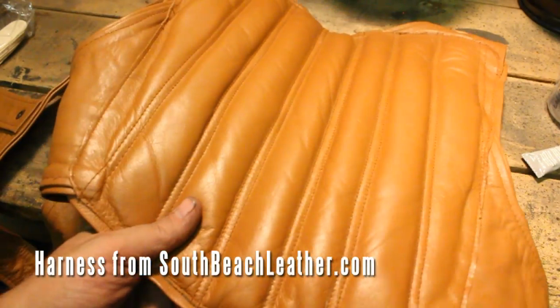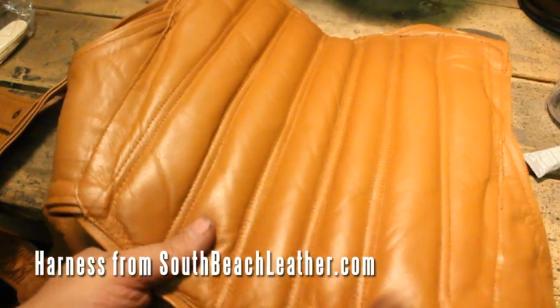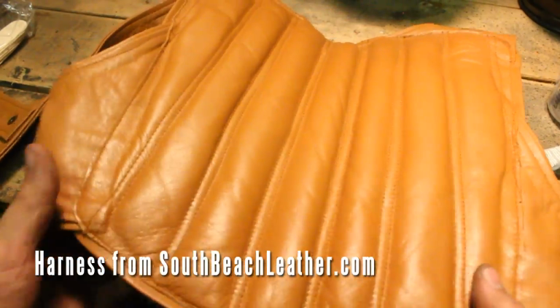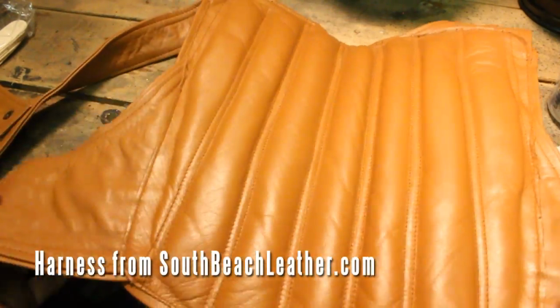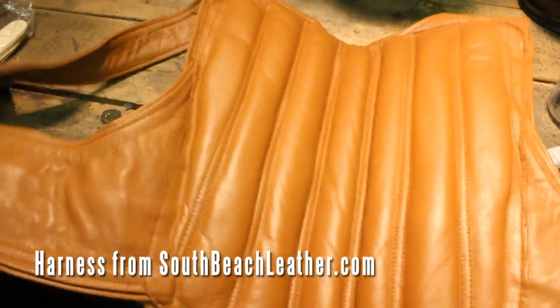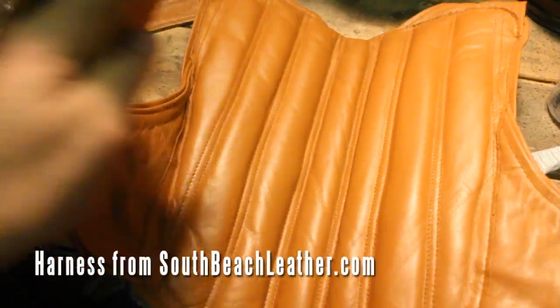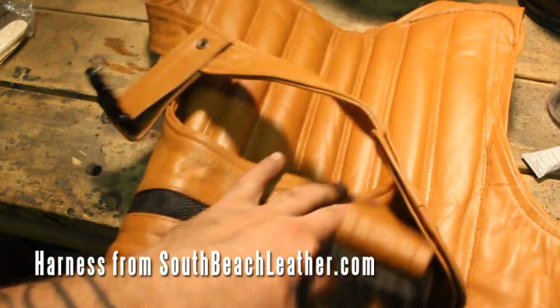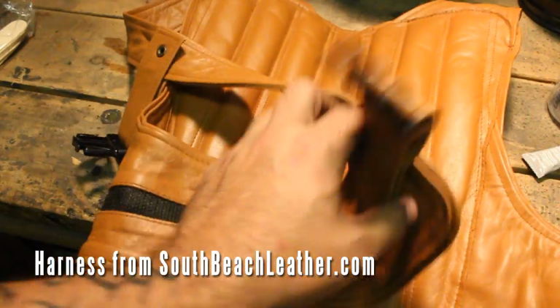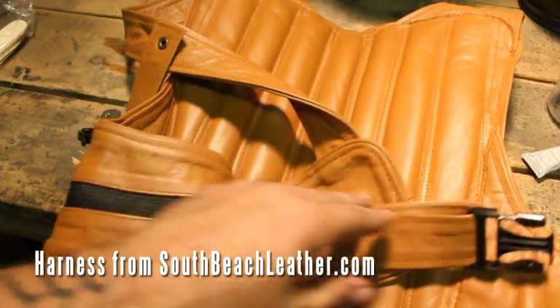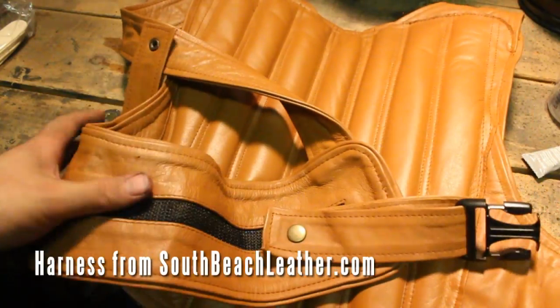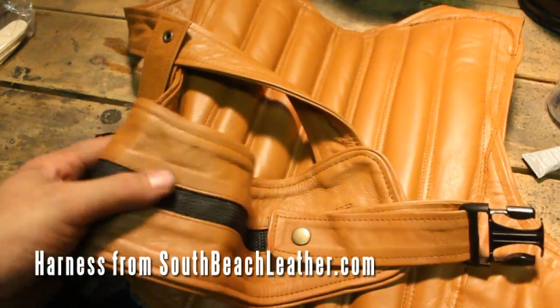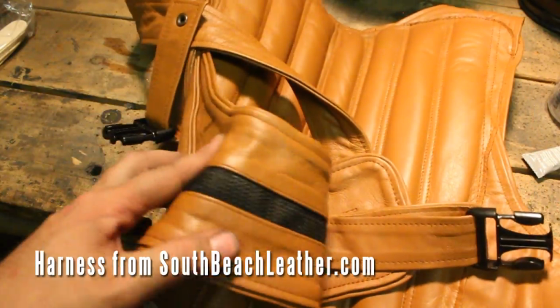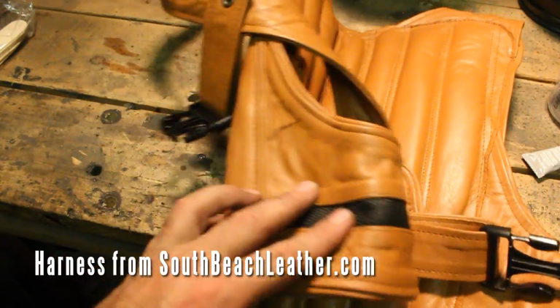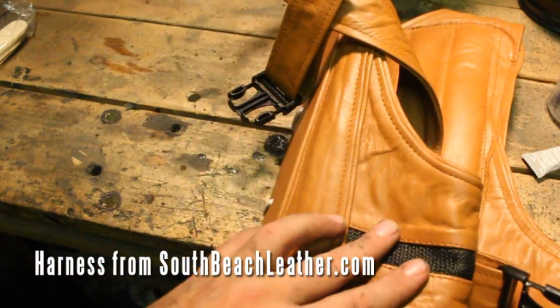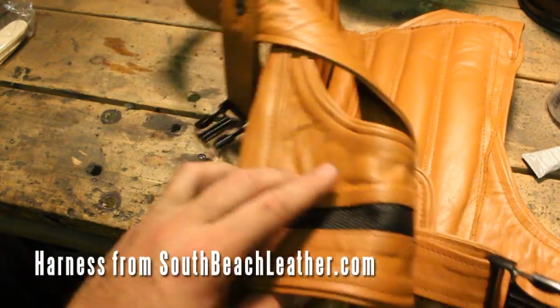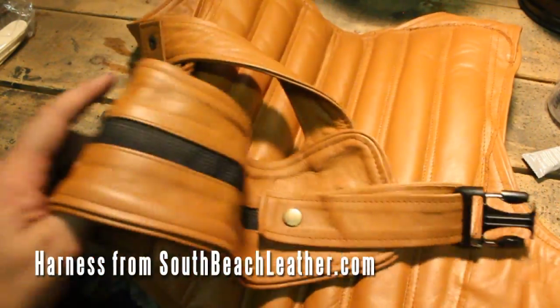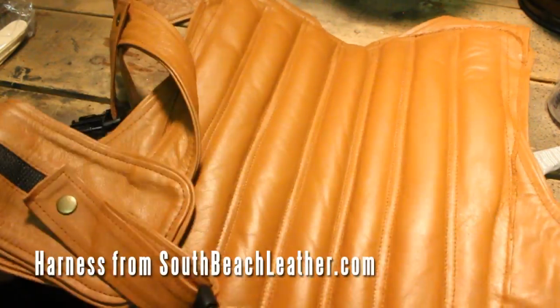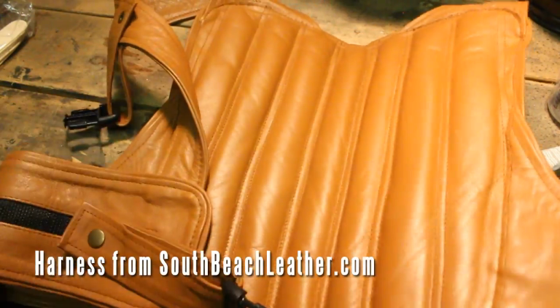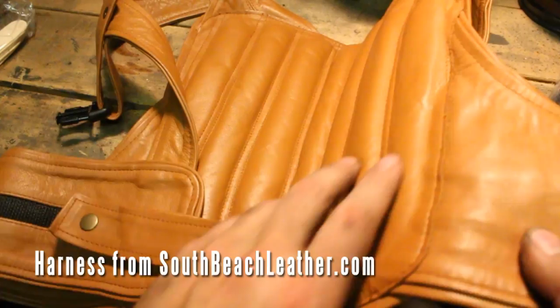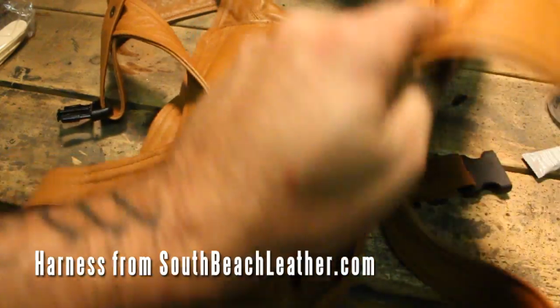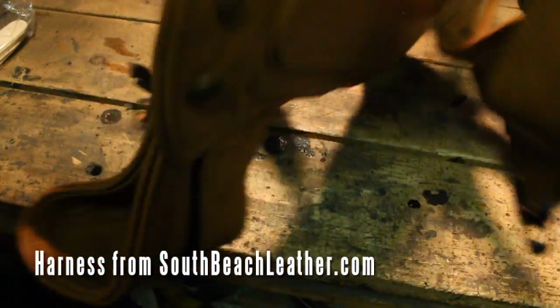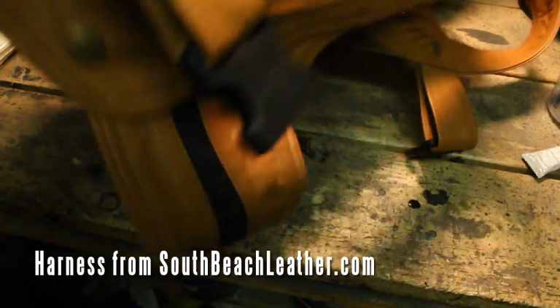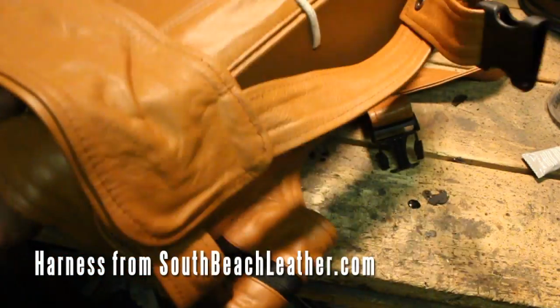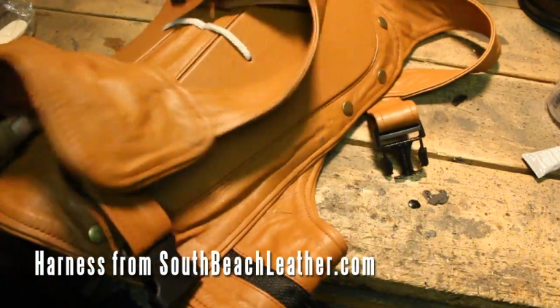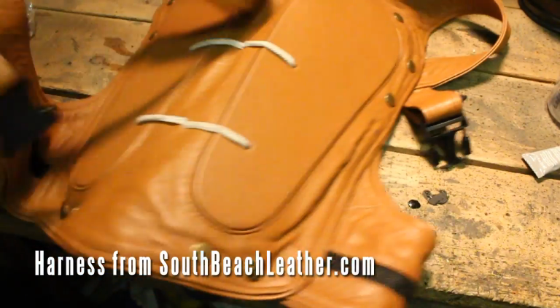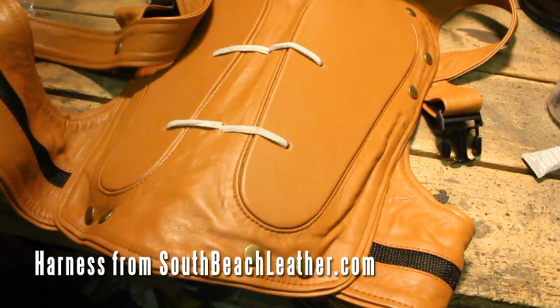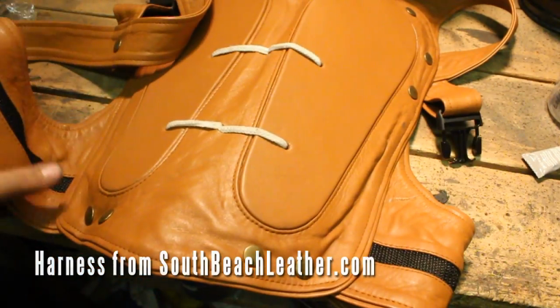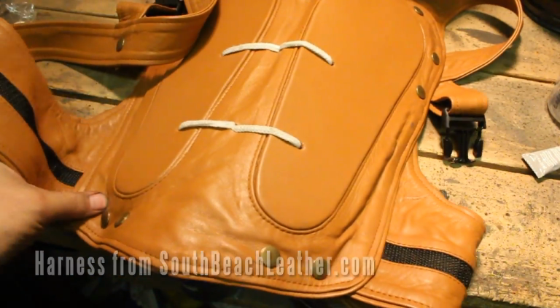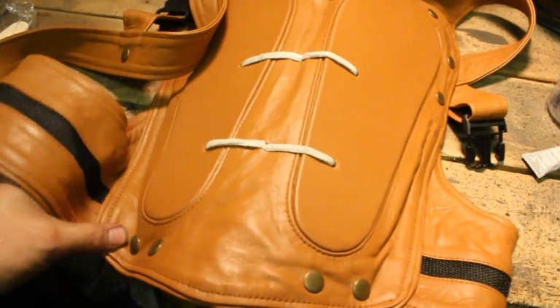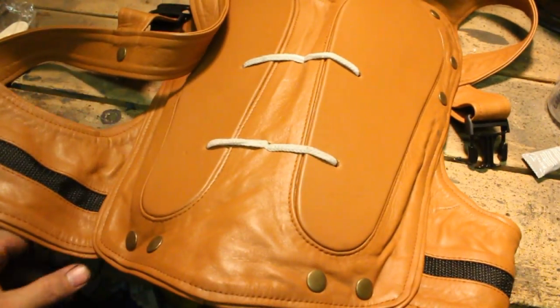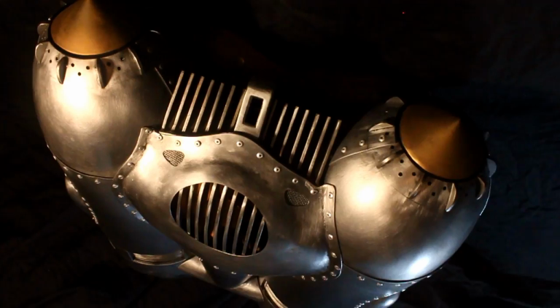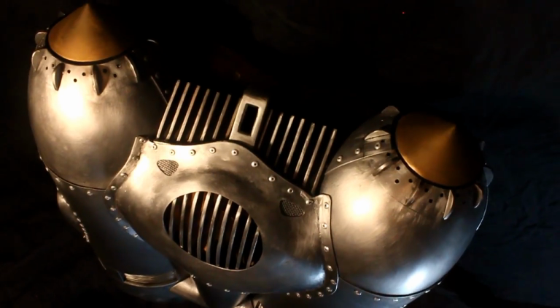This I got from South Beach Leather — I'm going to leave a link in the description so you guys can pick one up too. You really can't beat it for the price. I like it so much that next week I'm going to put up a video where you guys can actually win one.